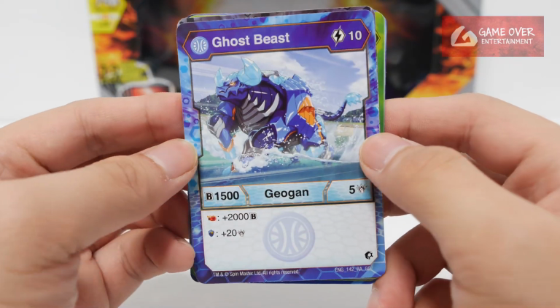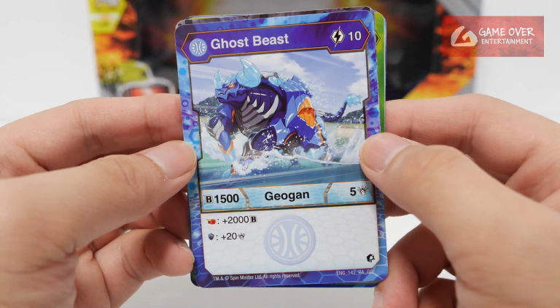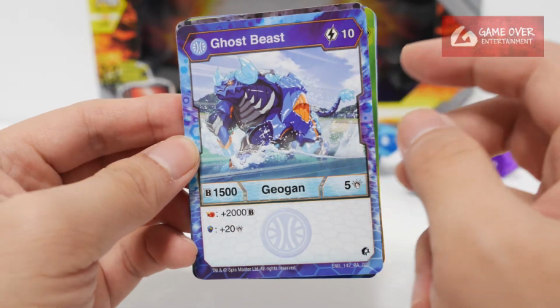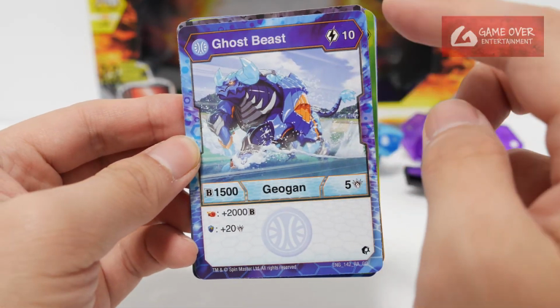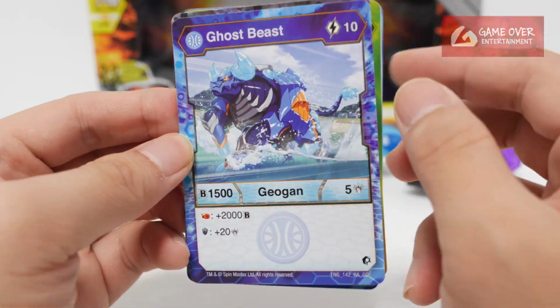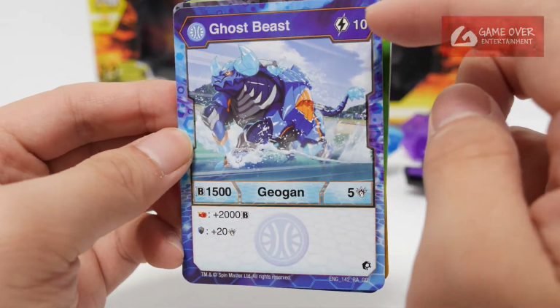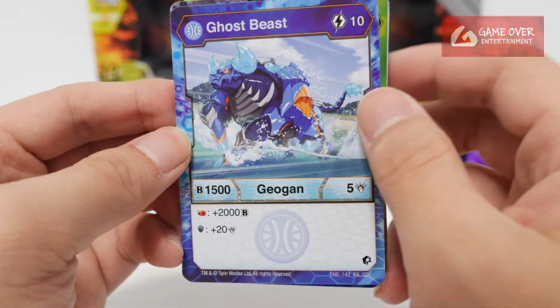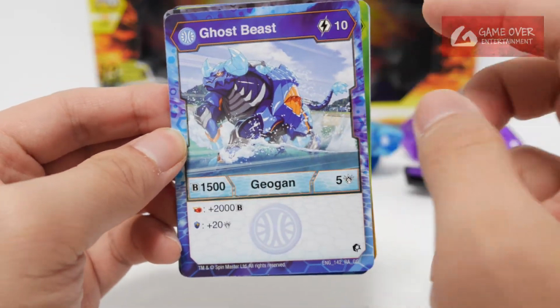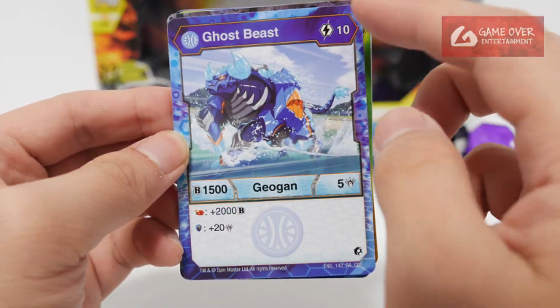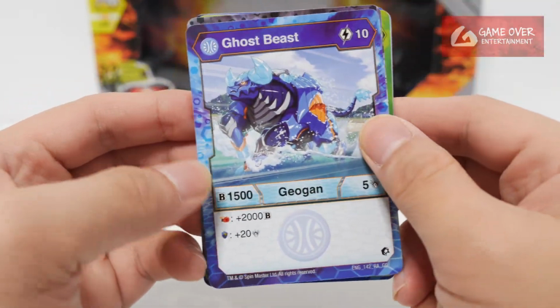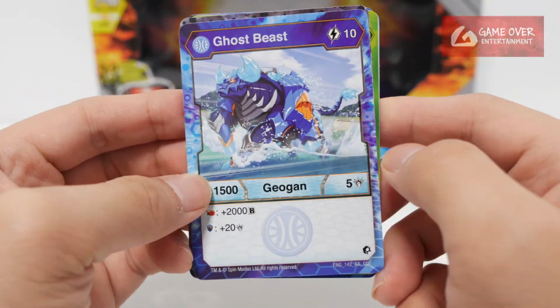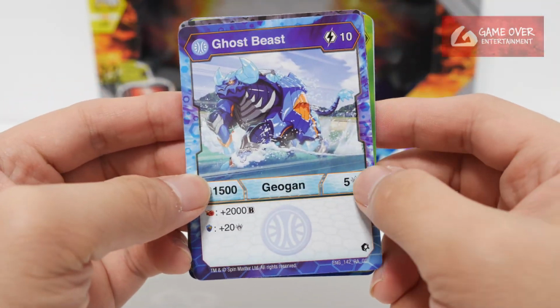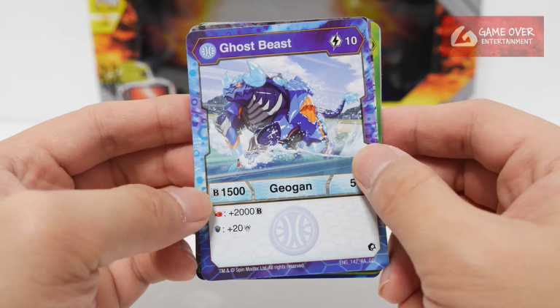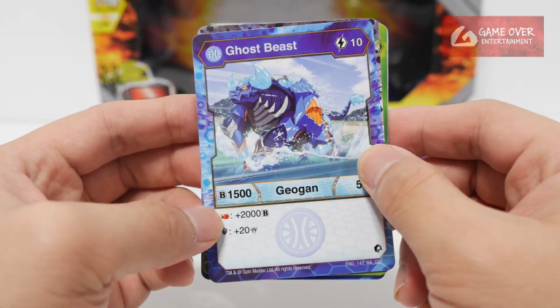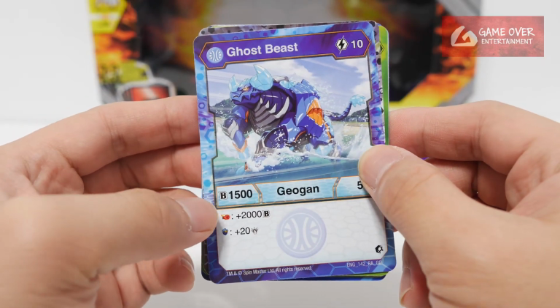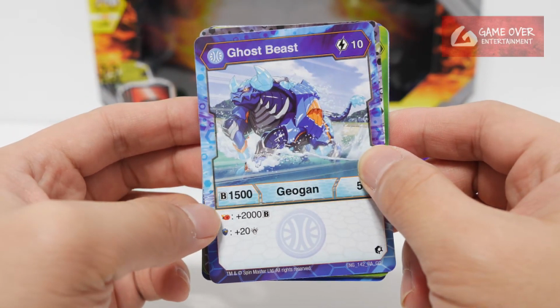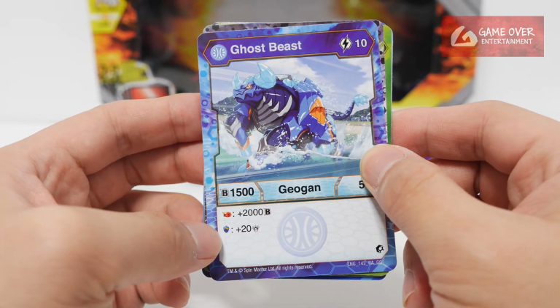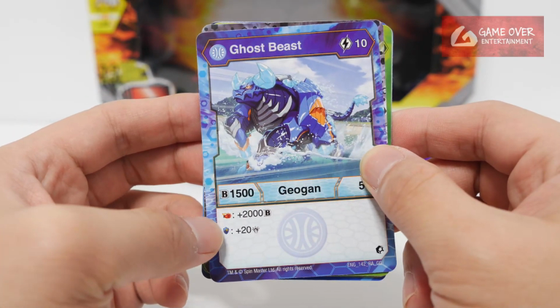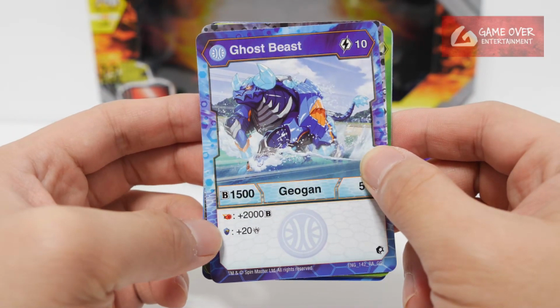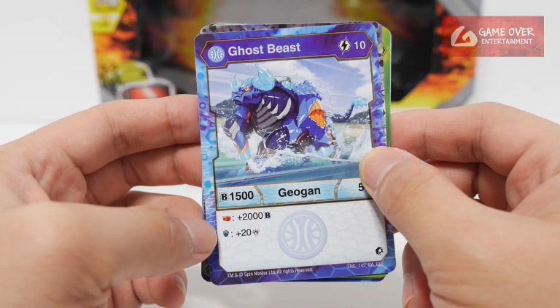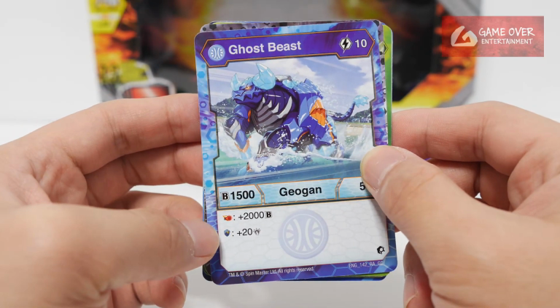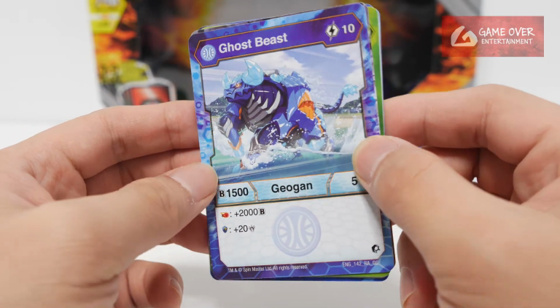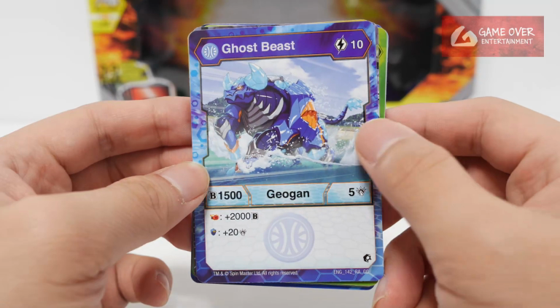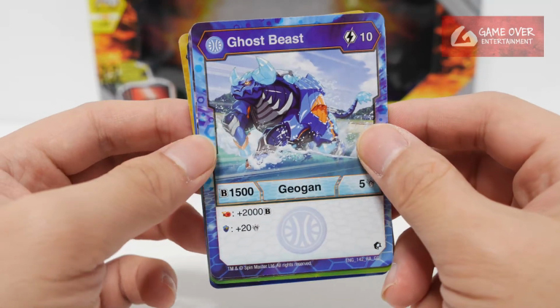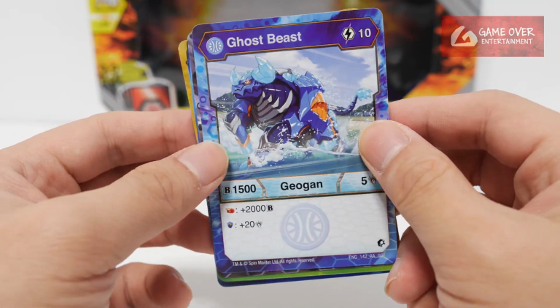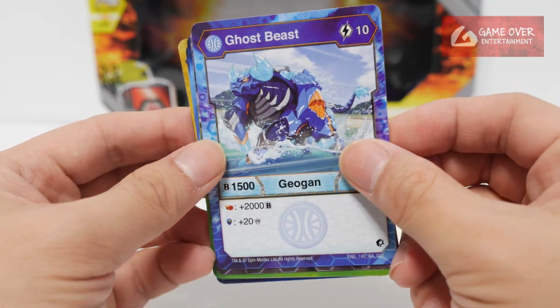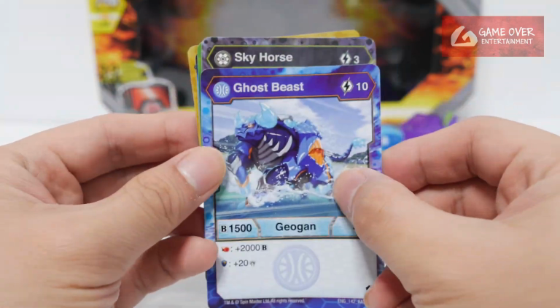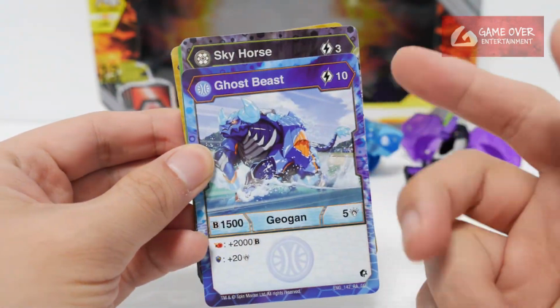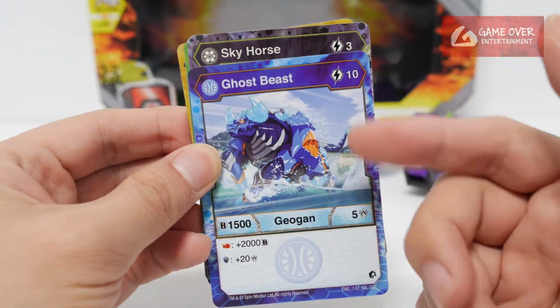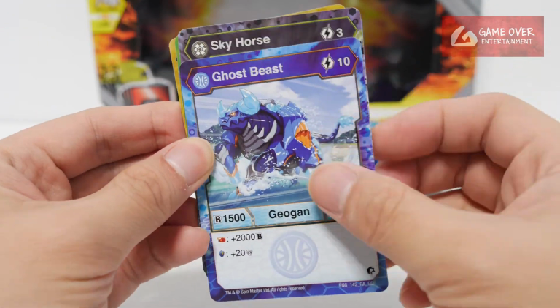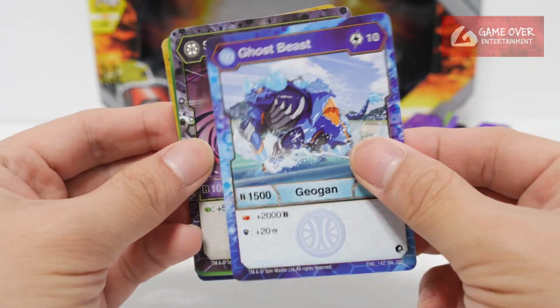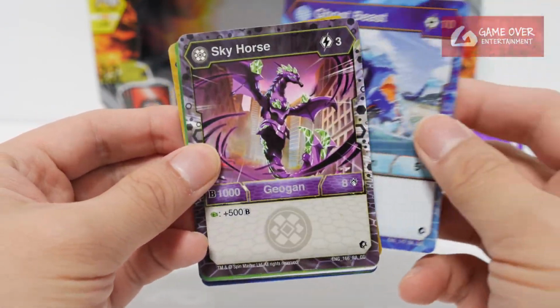Aquus Ghost Beast: 10 energy to use — oh, that's a lot. 10 energy is a lot. 1,500, 5, plus 2,000 B on flaming fist, plus 20 damage on magic shield. Talk about power creep, but it's 10 energy — very expensive.